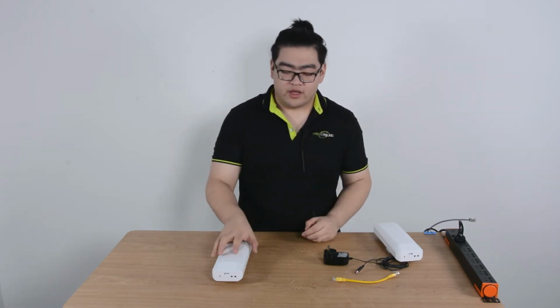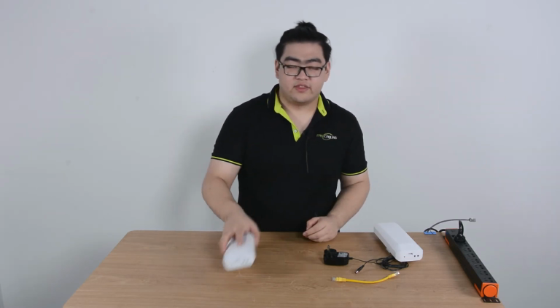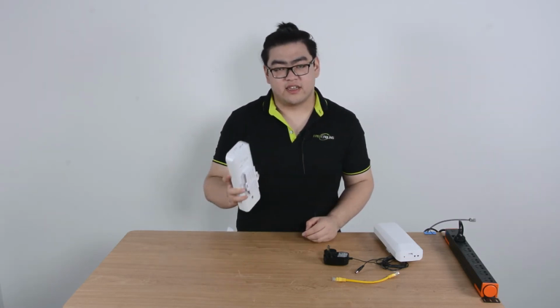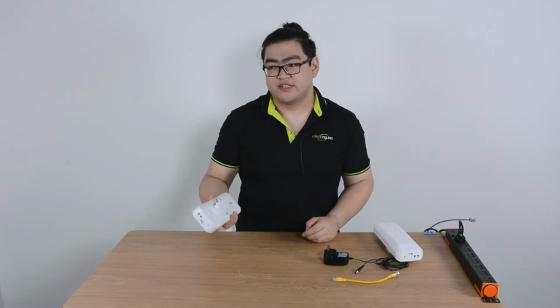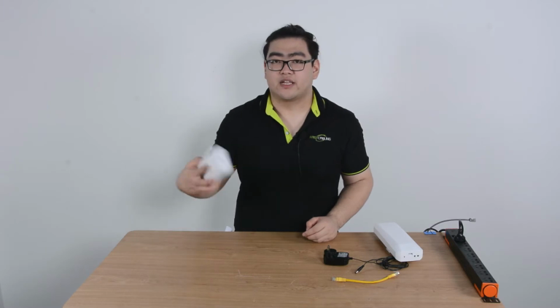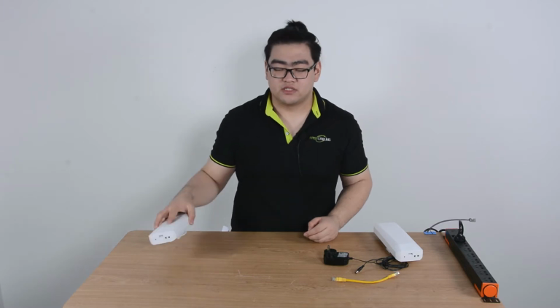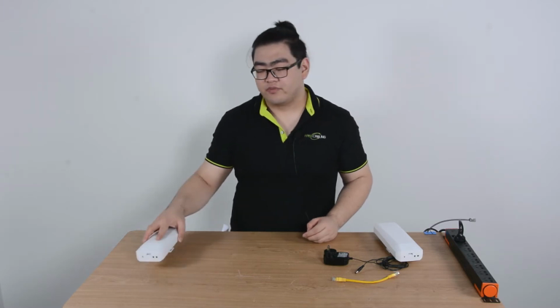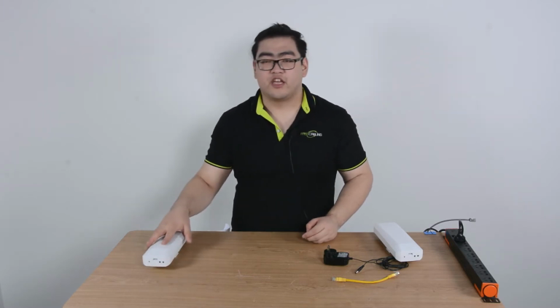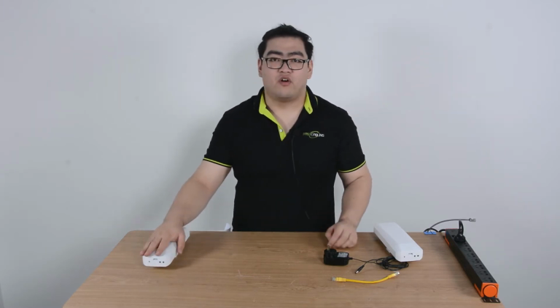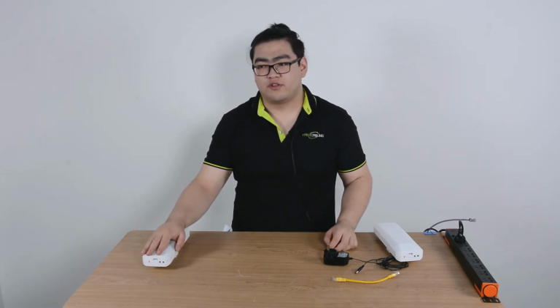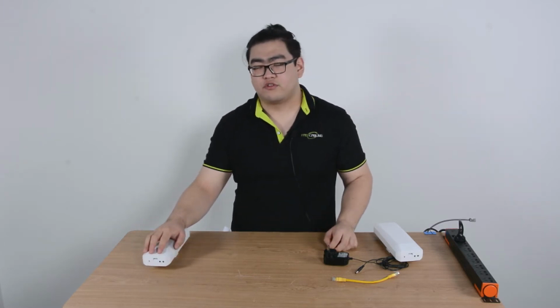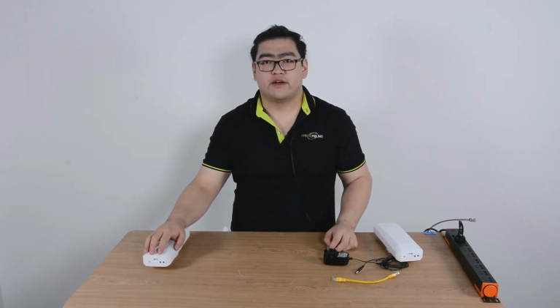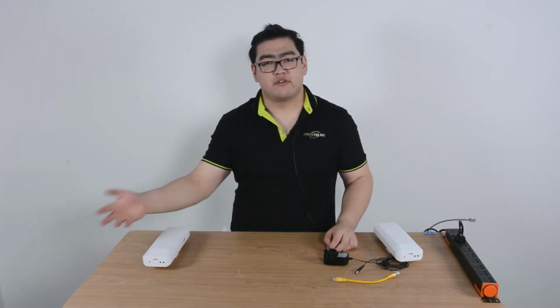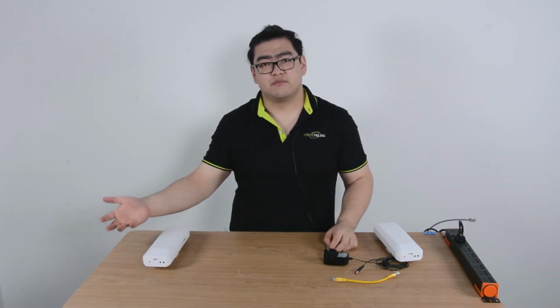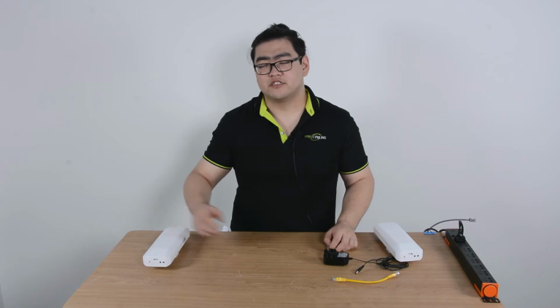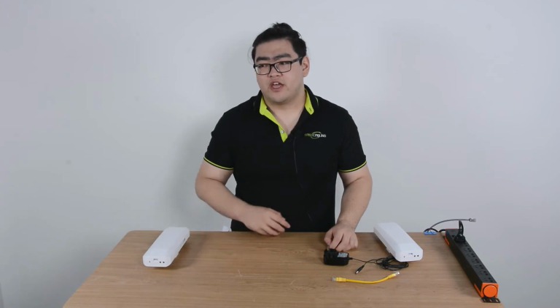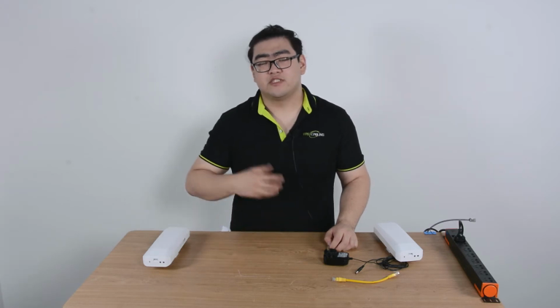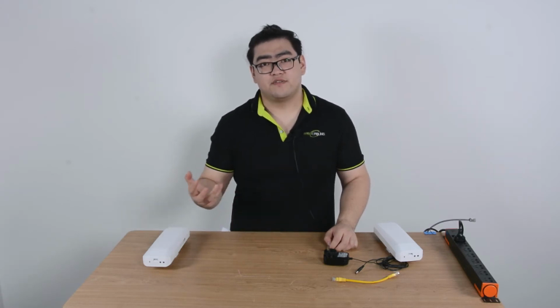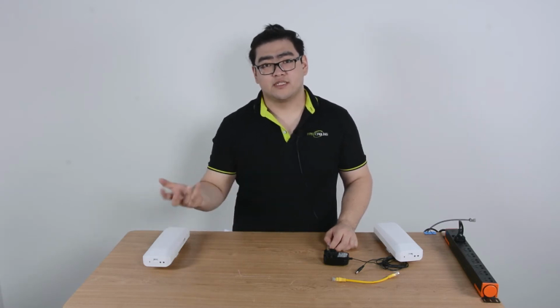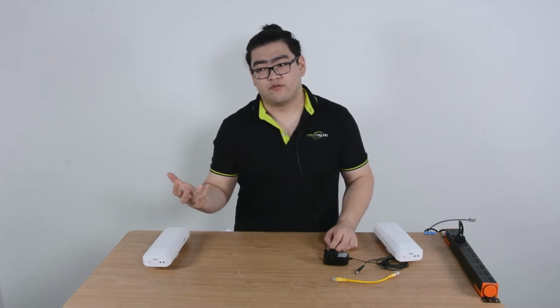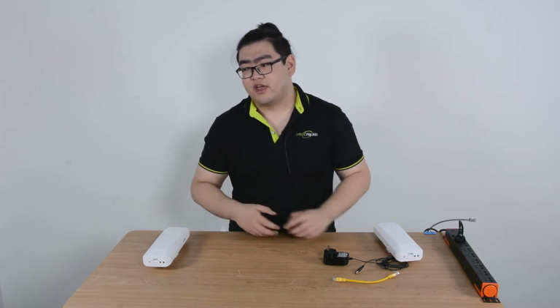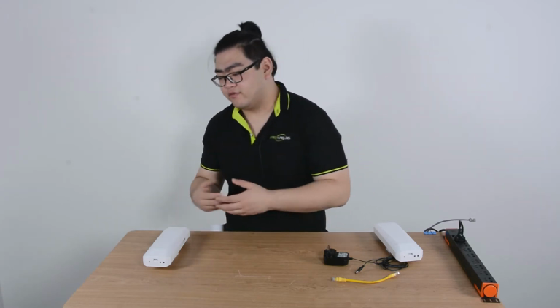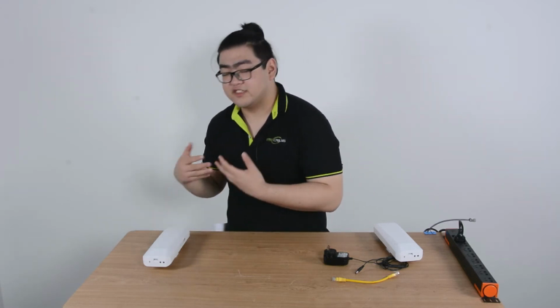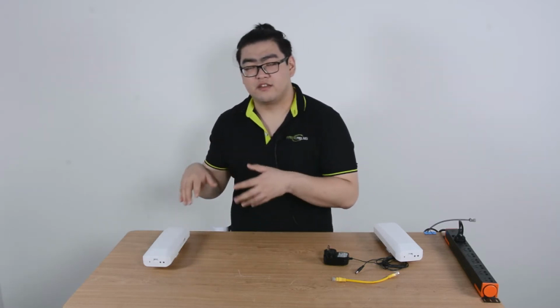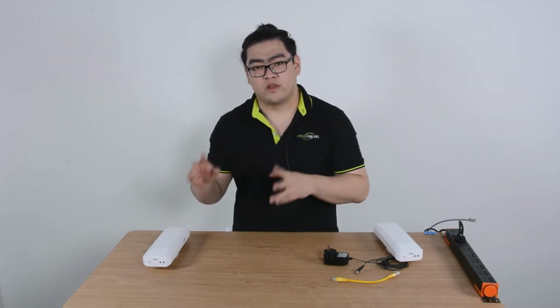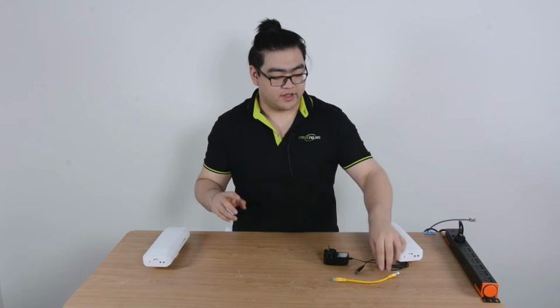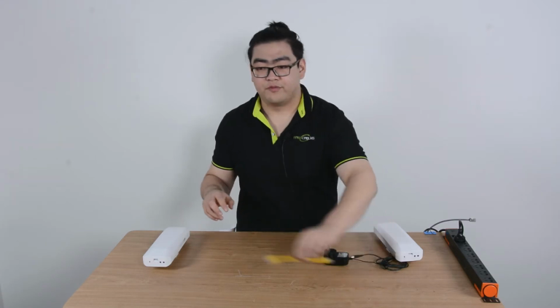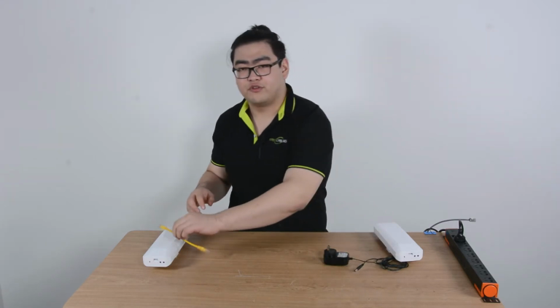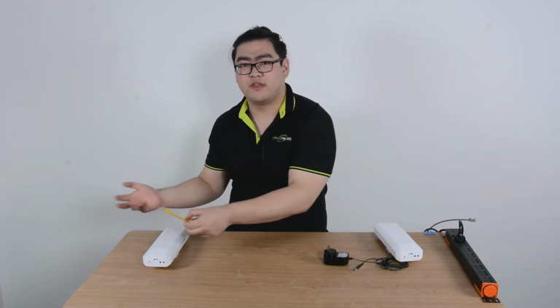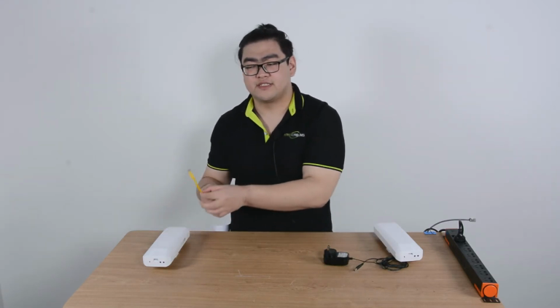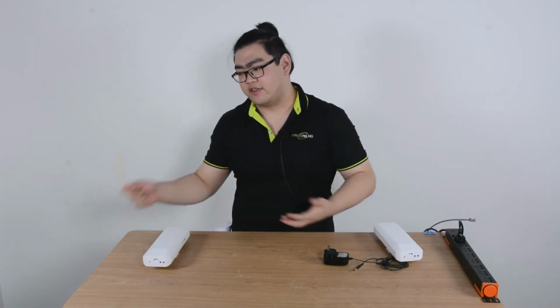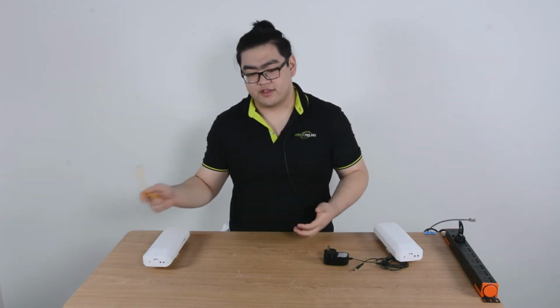And then the slave device will act as a receiver. It can go all the way up to 2,000 or 3,000 meters and receive the wireless signal, and then transmit it through an ethernet cable to an IP device on the other end.